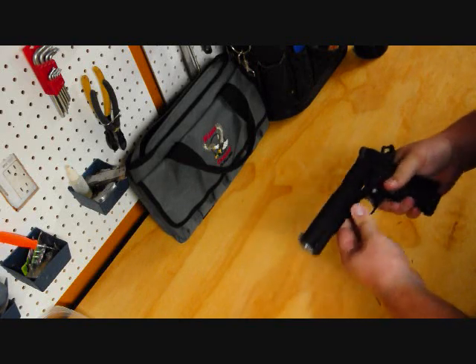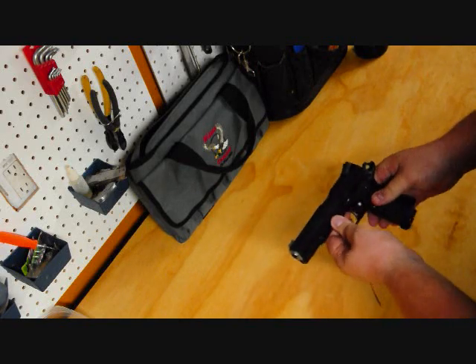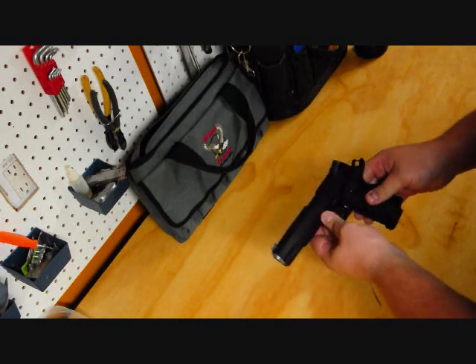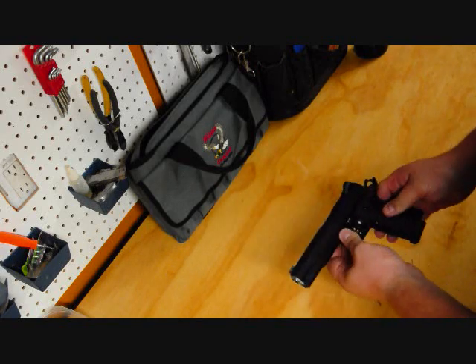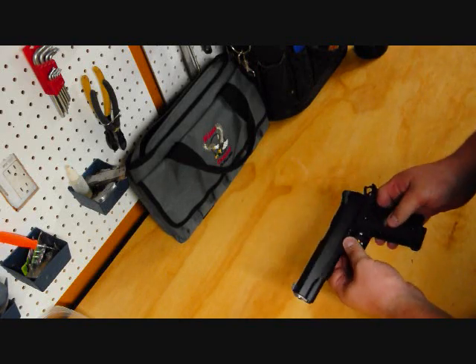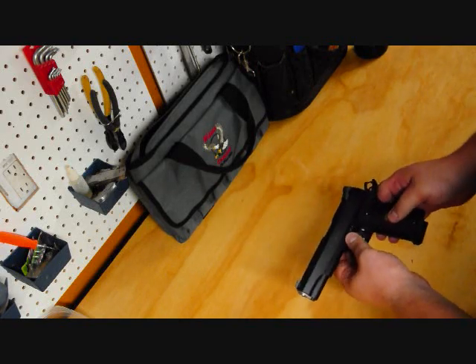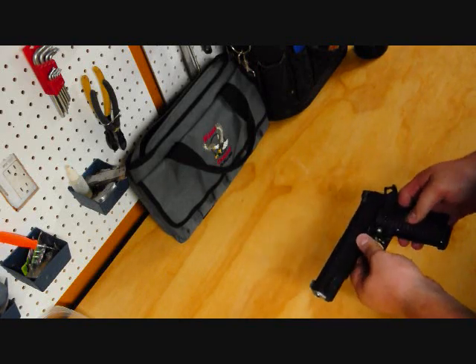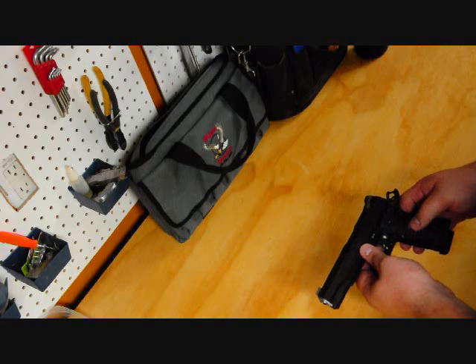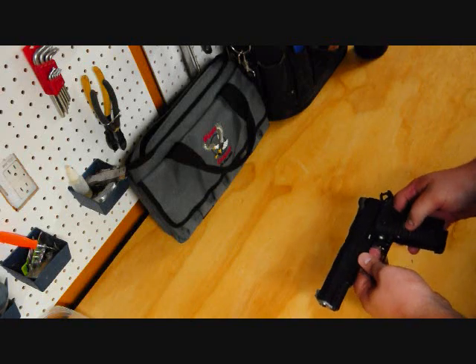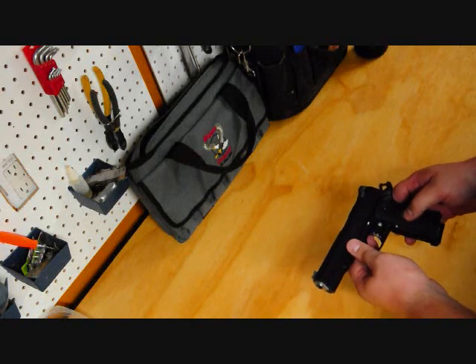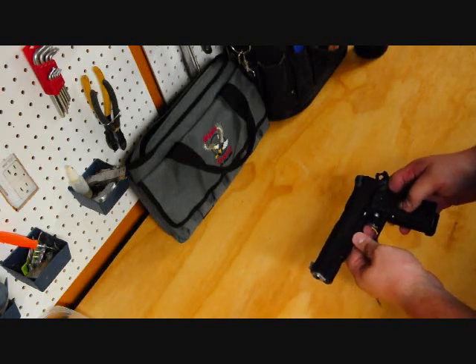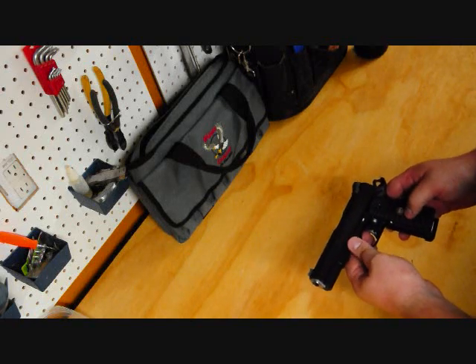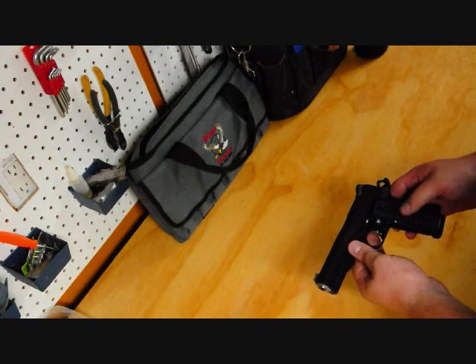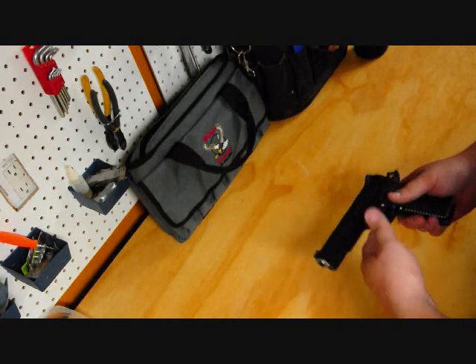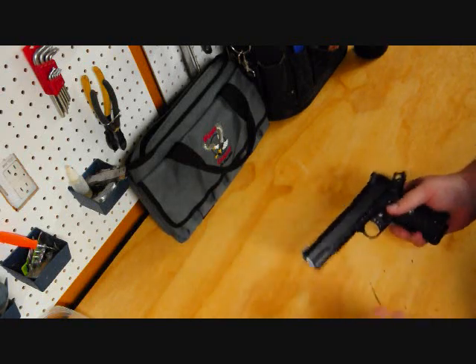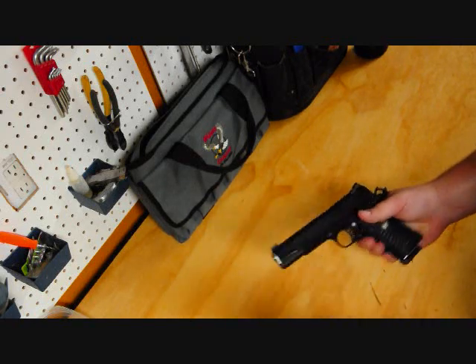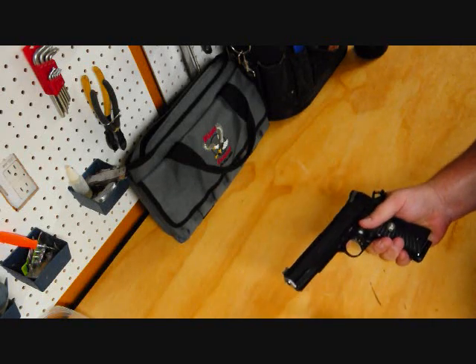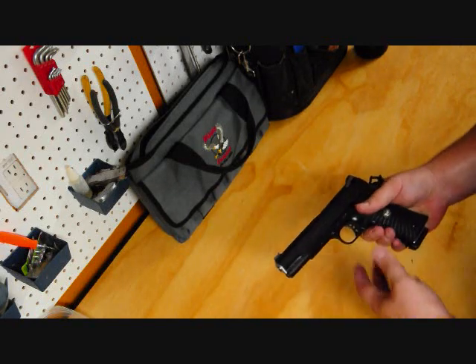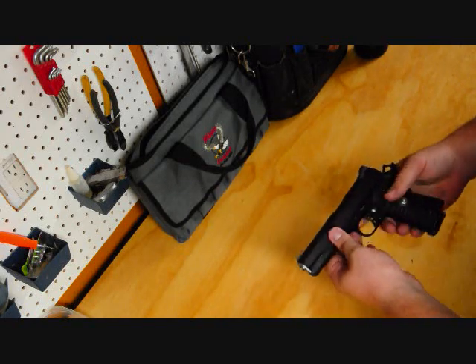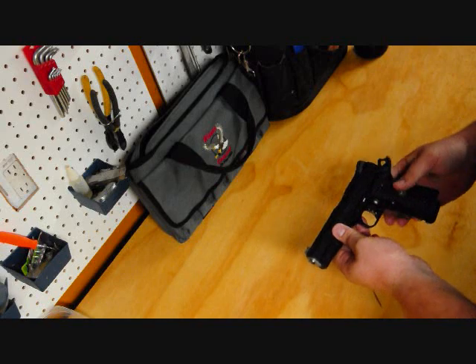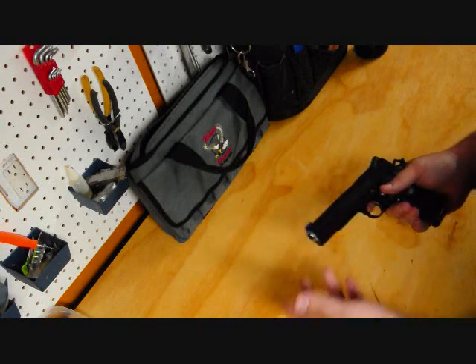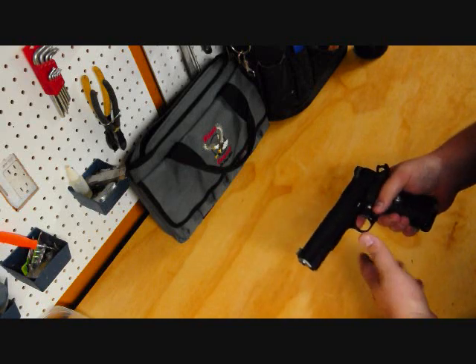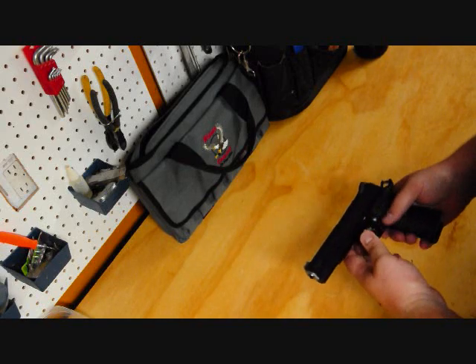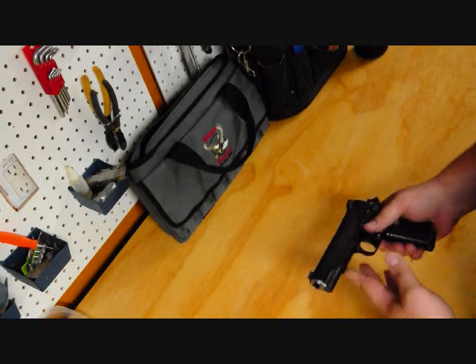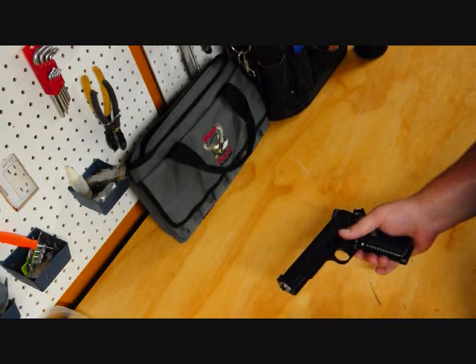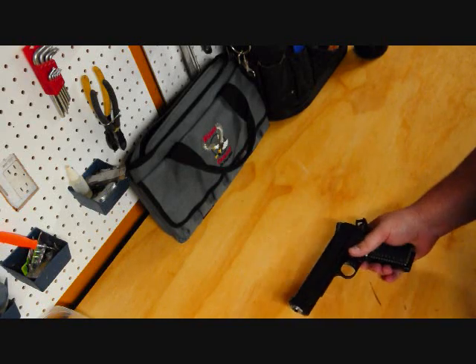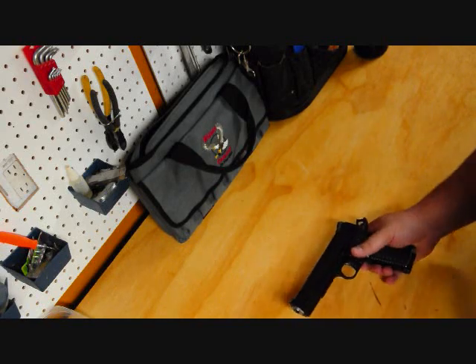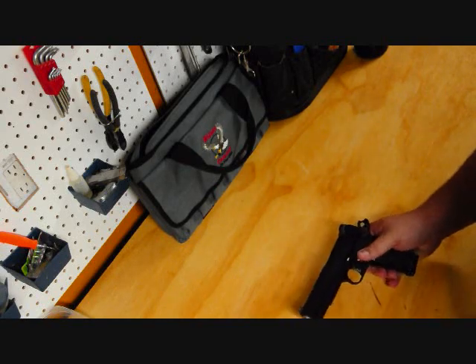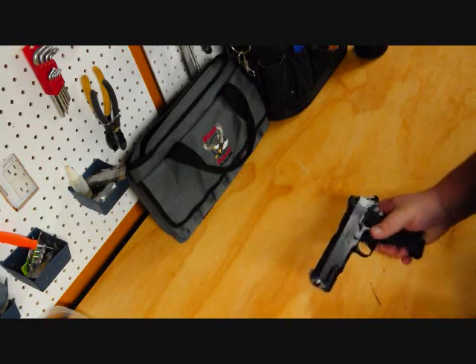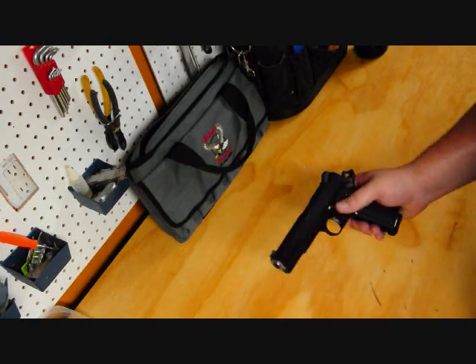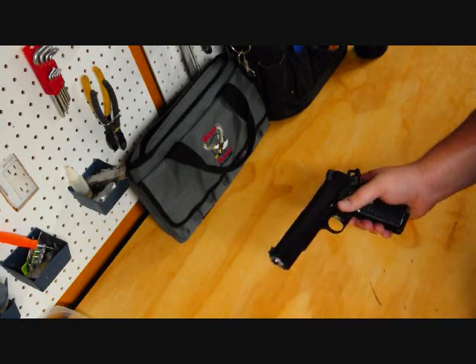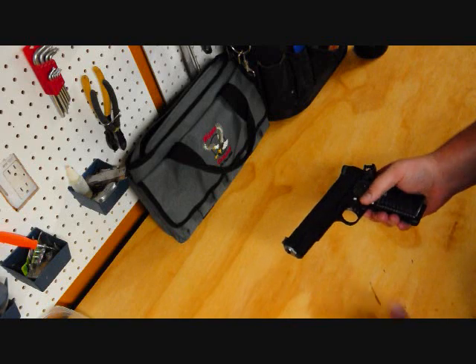1911s aren't difficult to clean or field strip, as some people will lead you to believe. Polymer guns — Springfields, Glocks — they're extremely easy to tear apart, but 1911s aren't much more difficult.